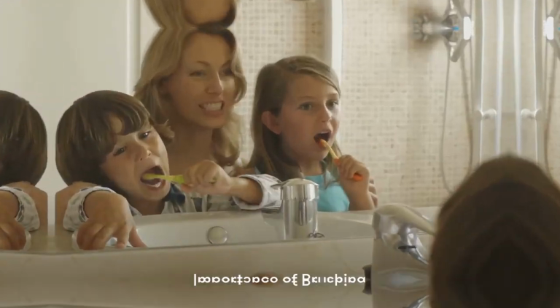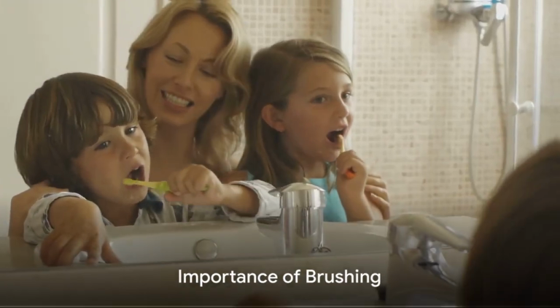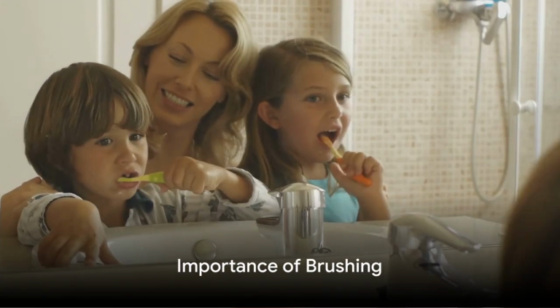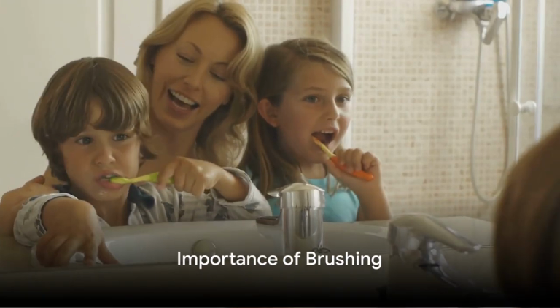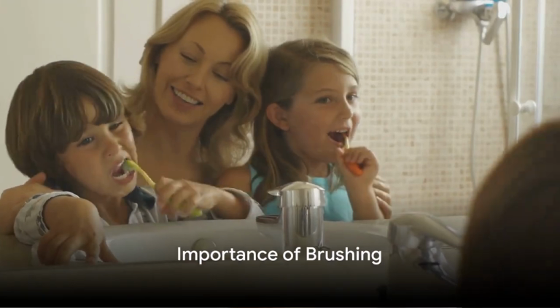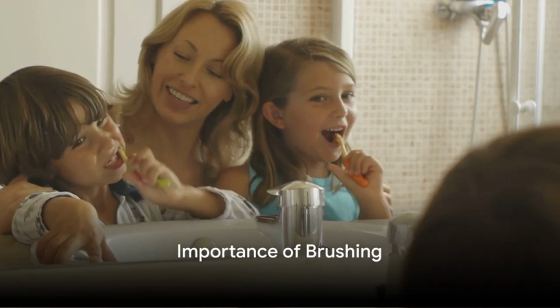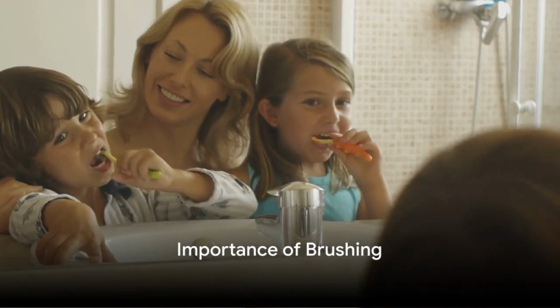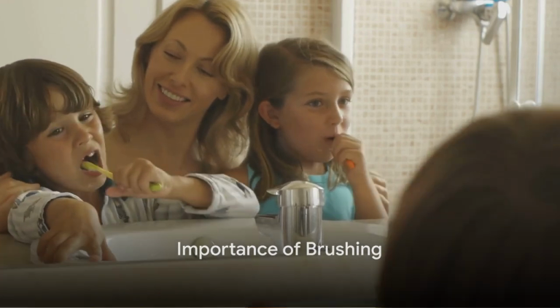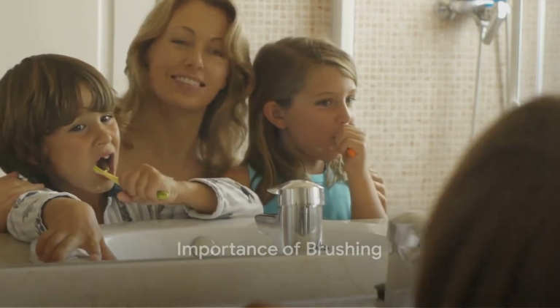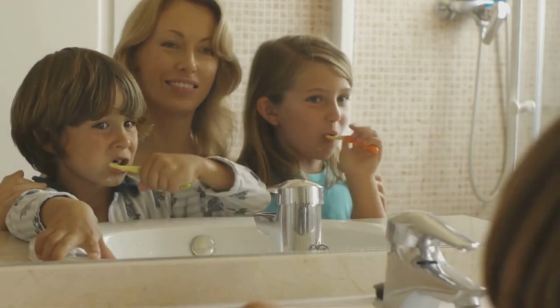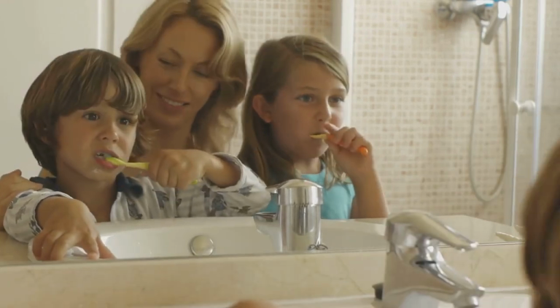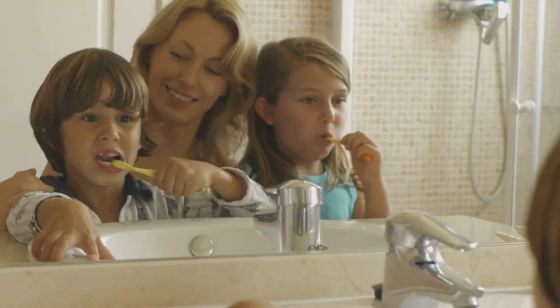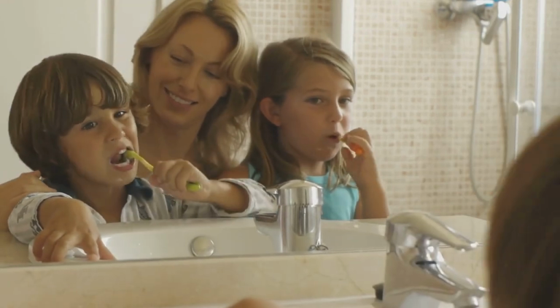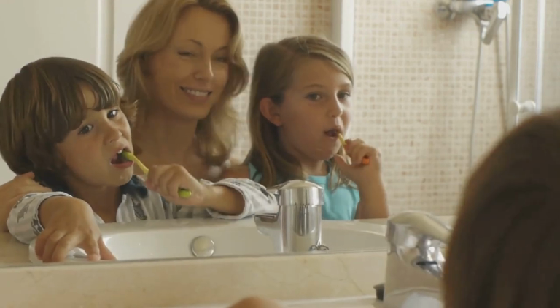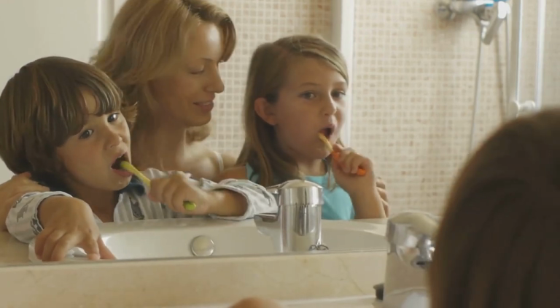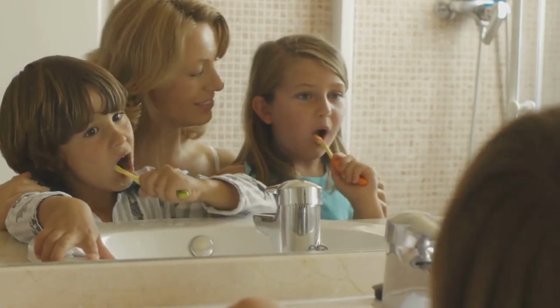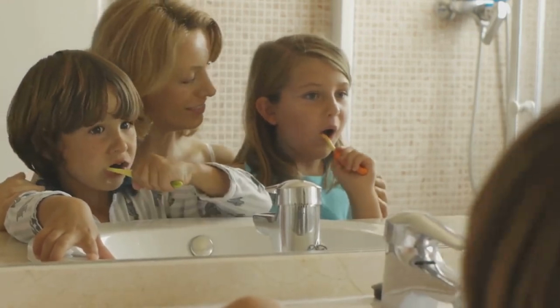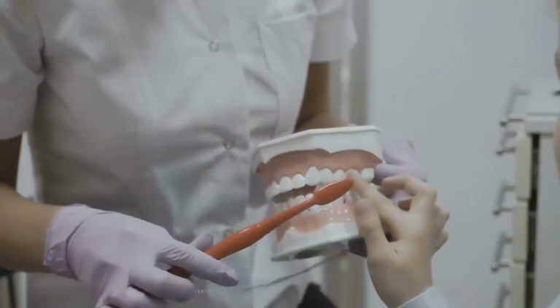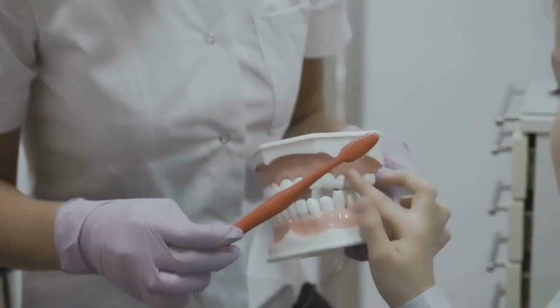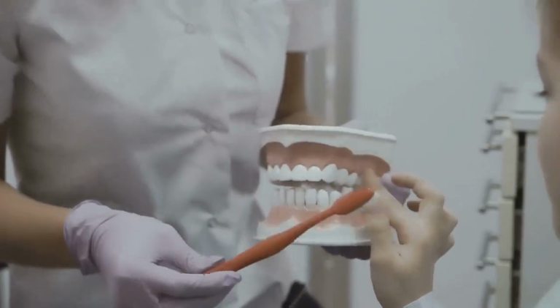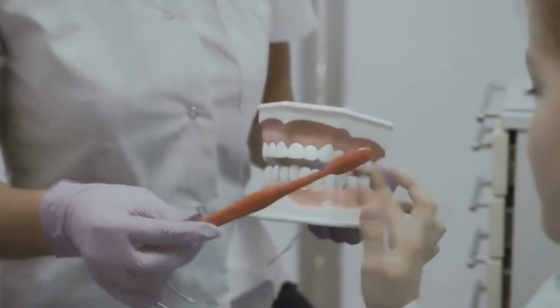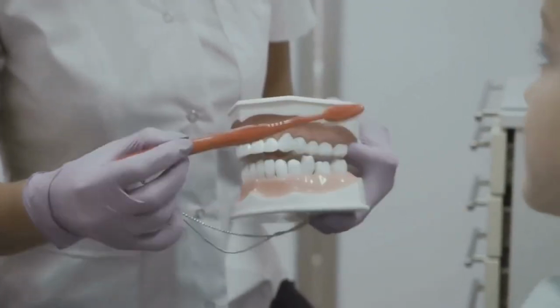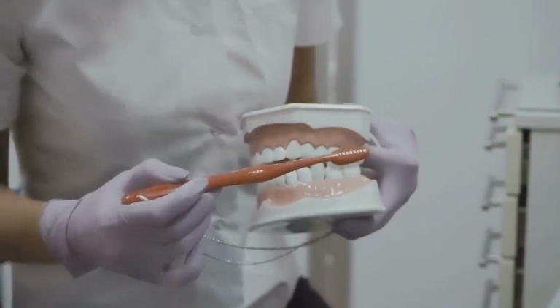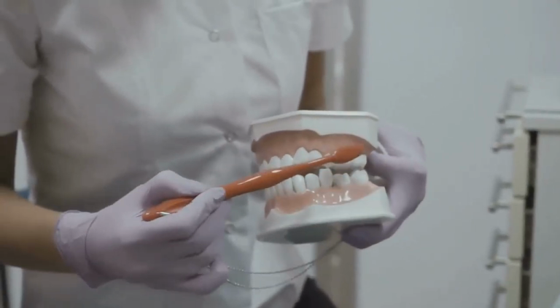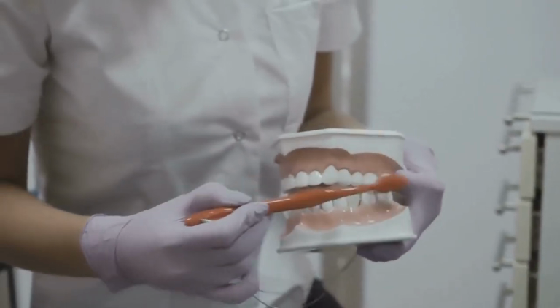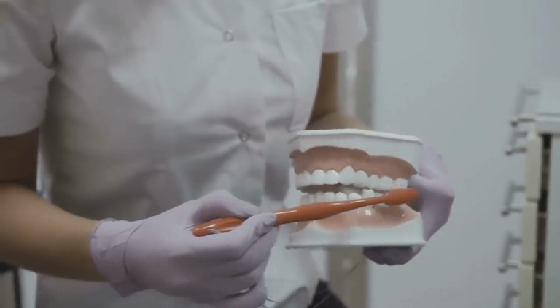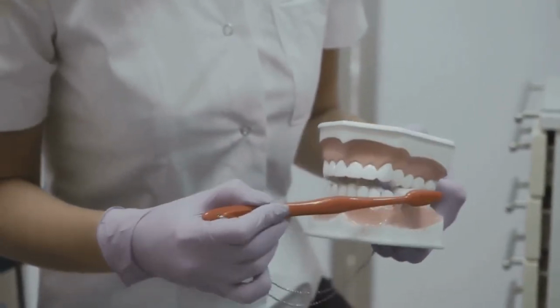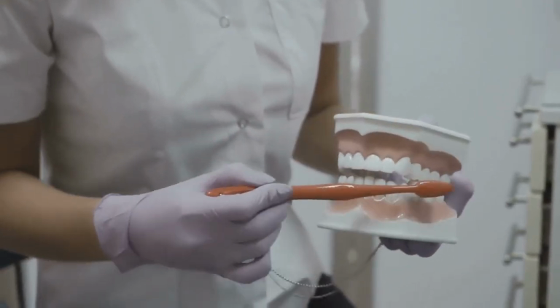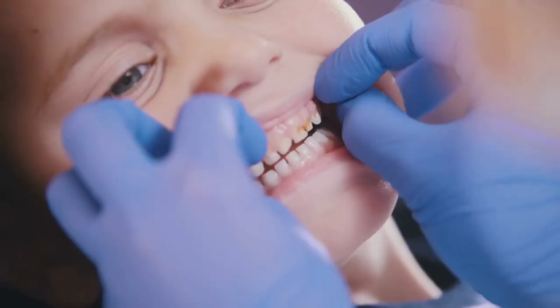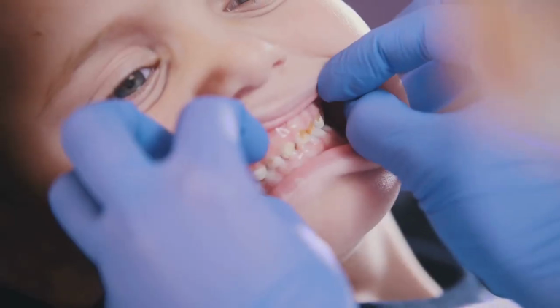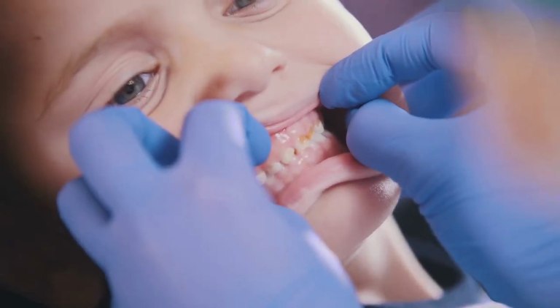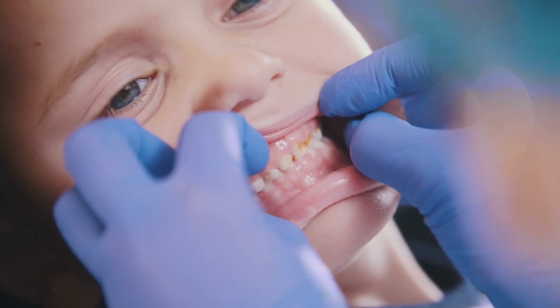Now, while we wait for our grown-up teeth to come in, it's very important to keep our baby teeth clean. You see, when we eat, tiny bits of food can get stuck in our teeth. If we don't brush them away, they become a feast for bacteria.